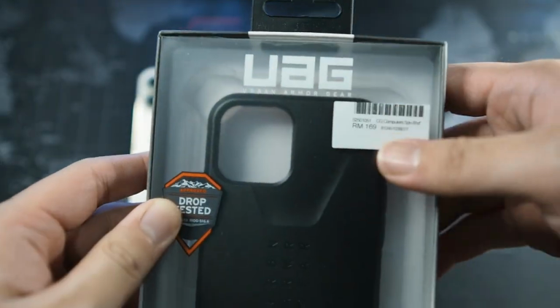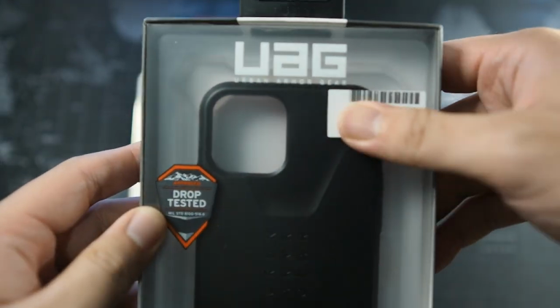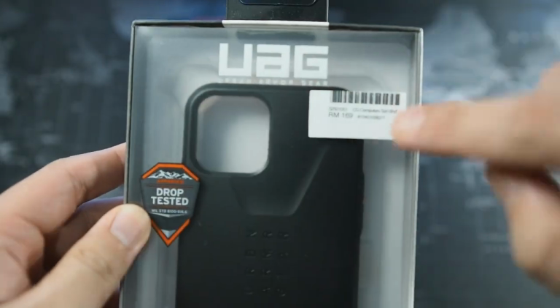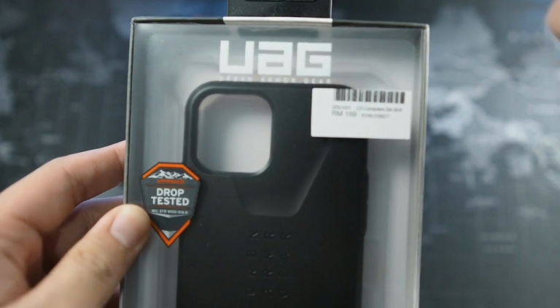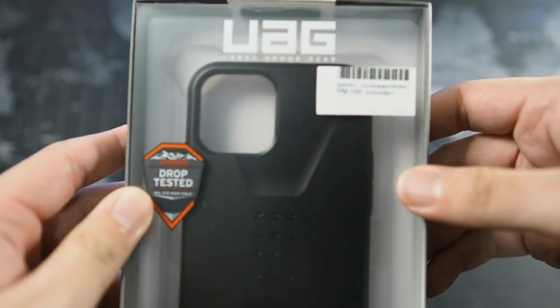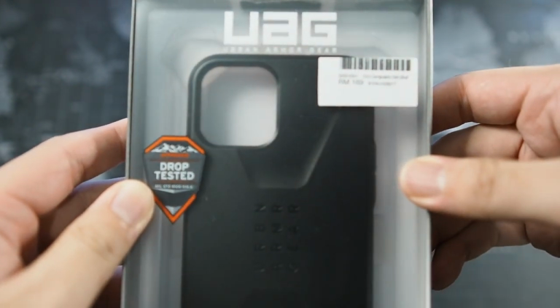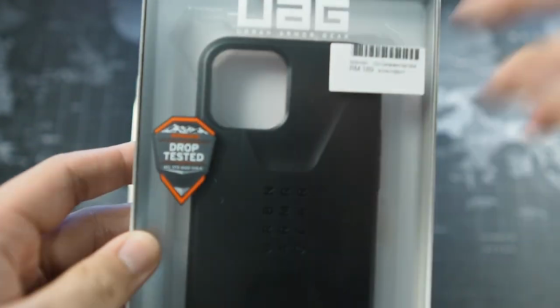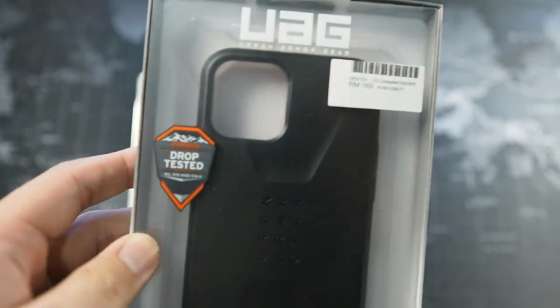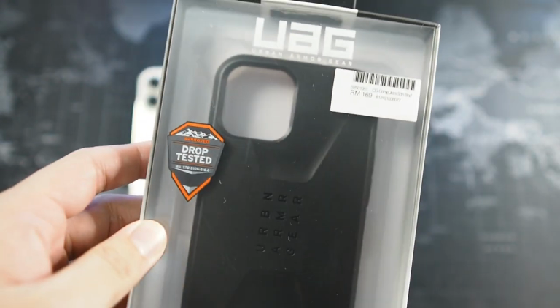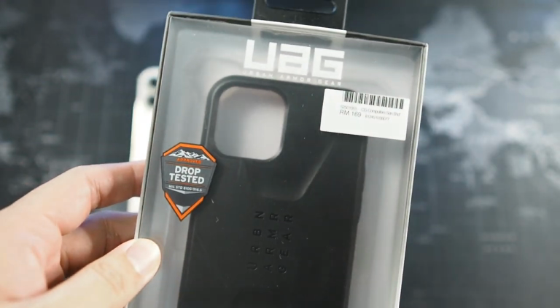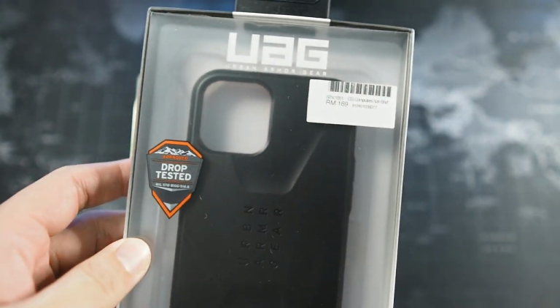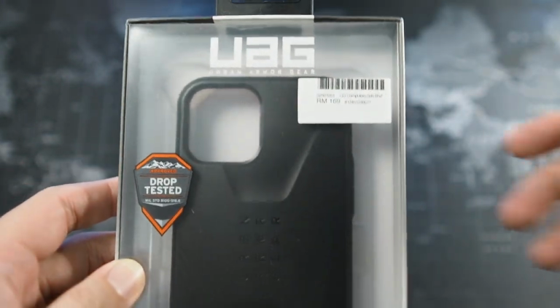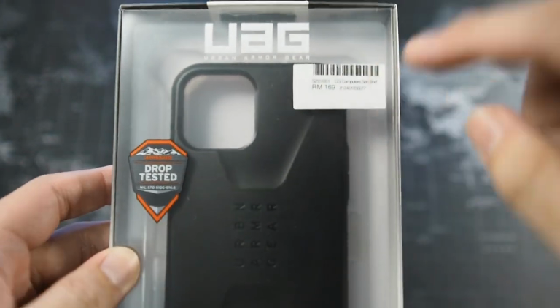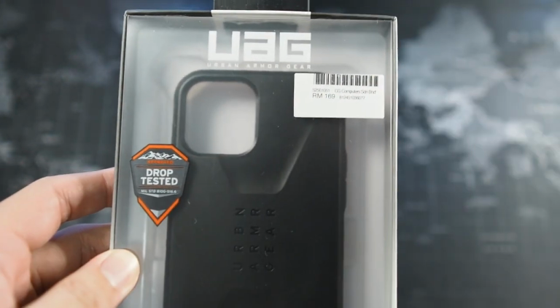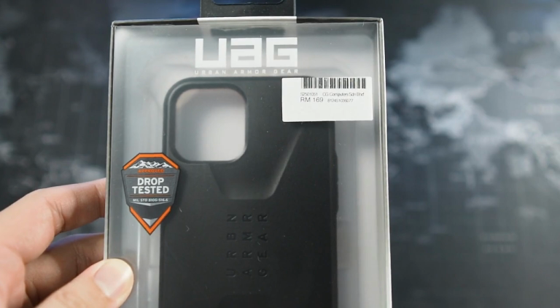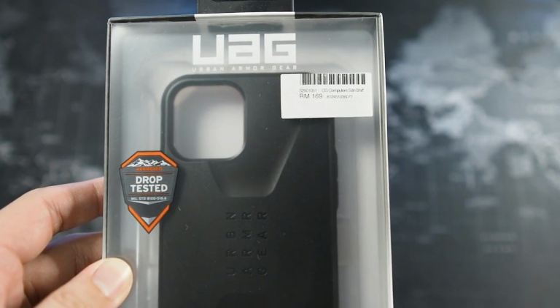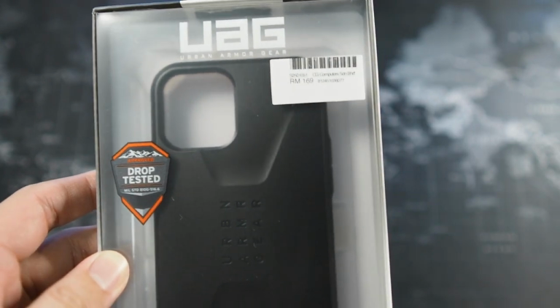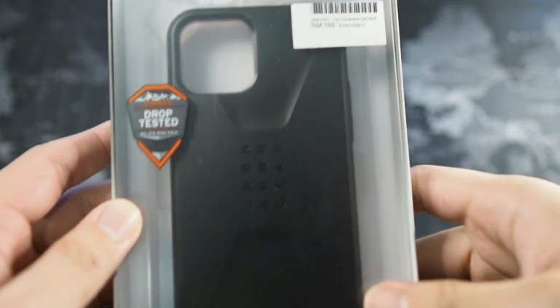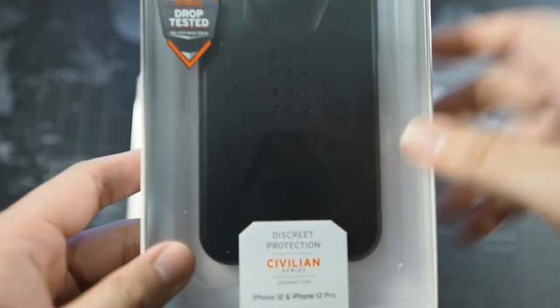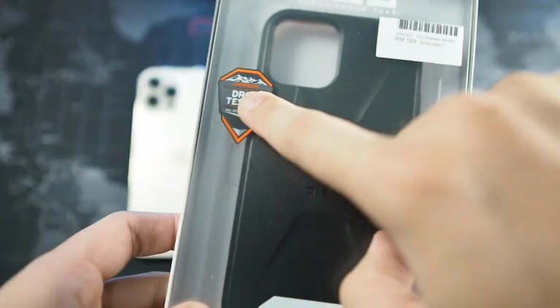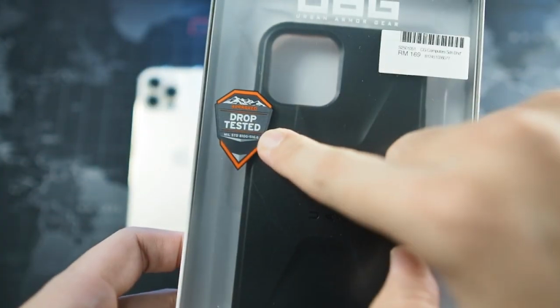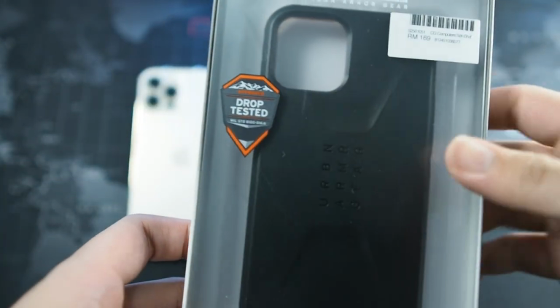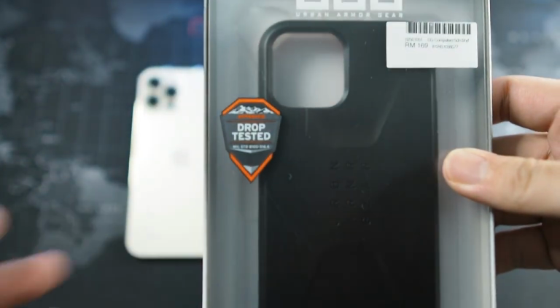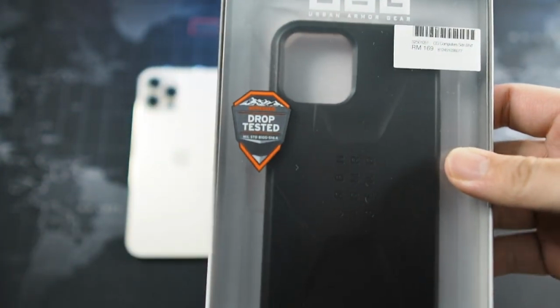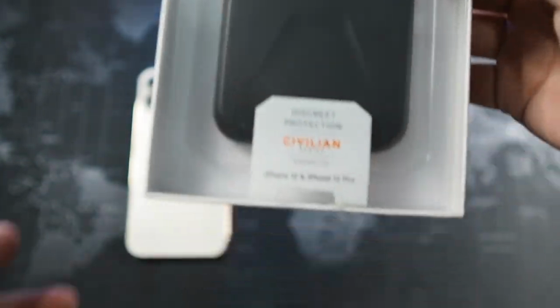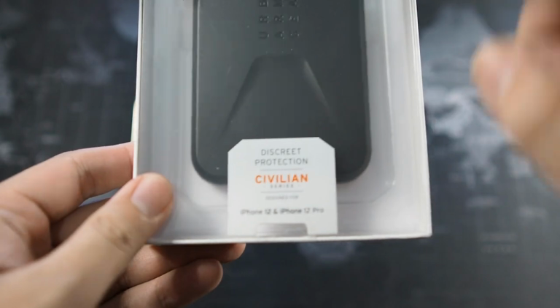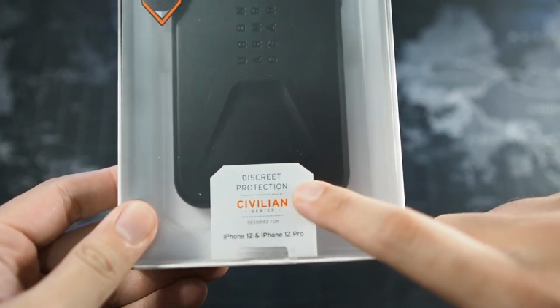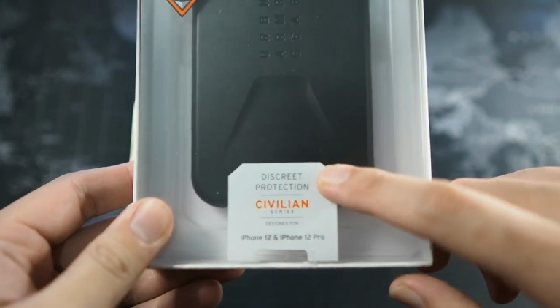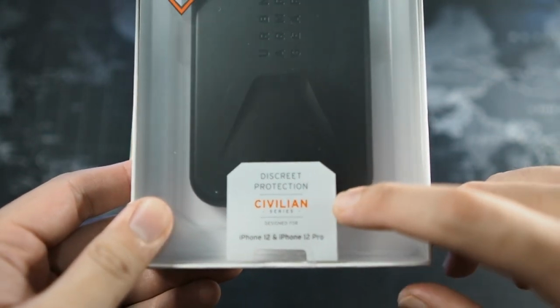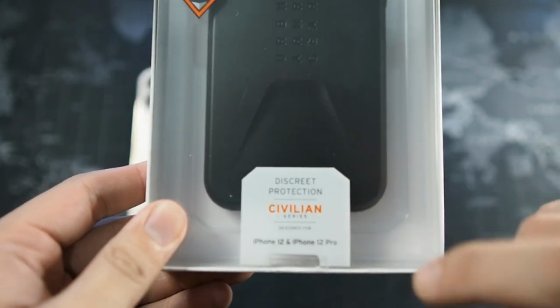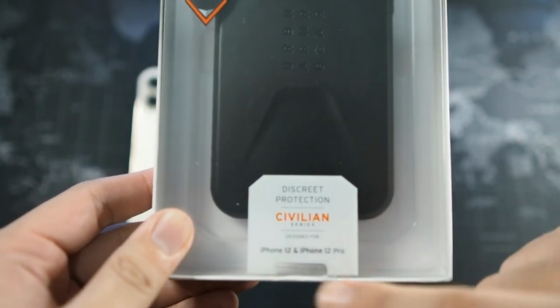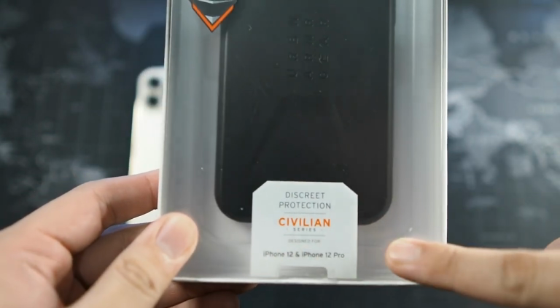On the top you get the UAG branding, and you can see the price right here. I bought it at full retail price - this is not a sponsored video - 169 ringgit. This is a drop tested military standard case, as you can see right here: Discrete Protection, Civilian Series for the iPhone 12 and iPhone 12 Pro.